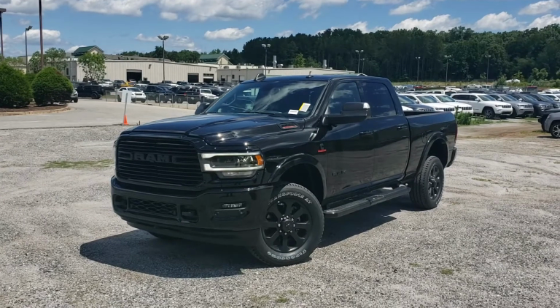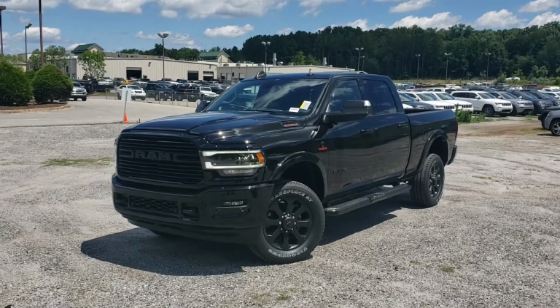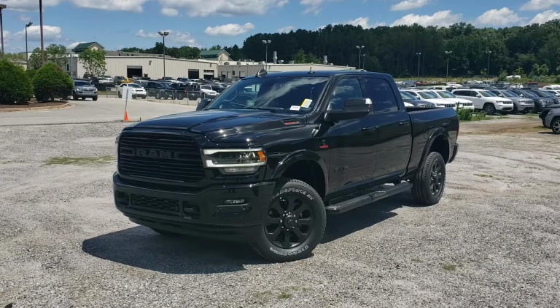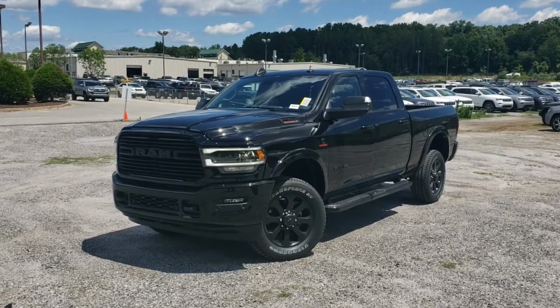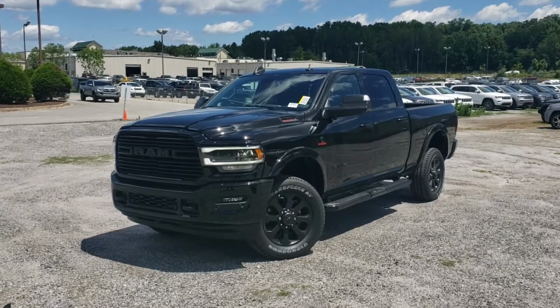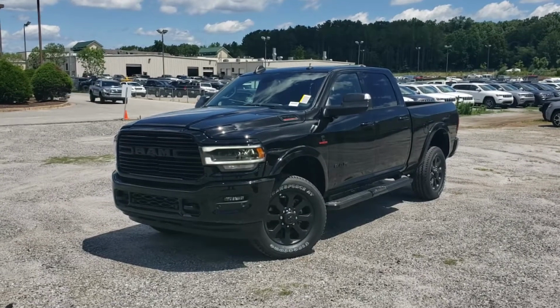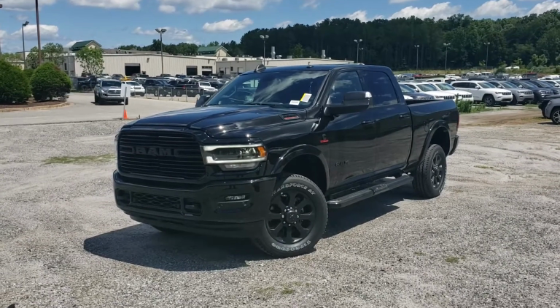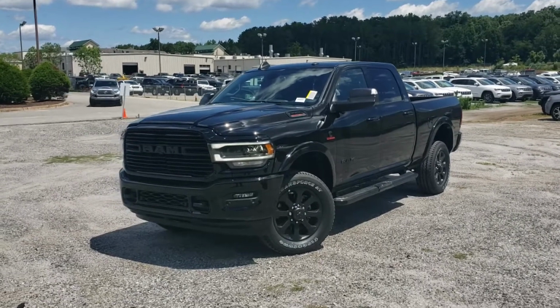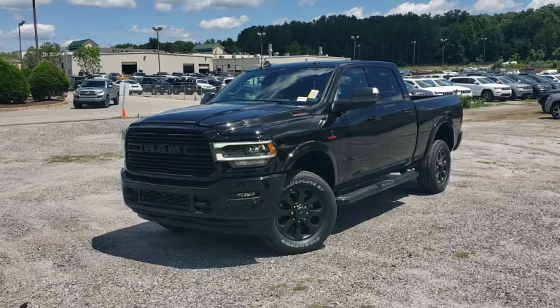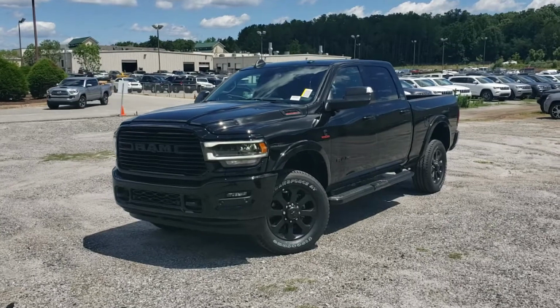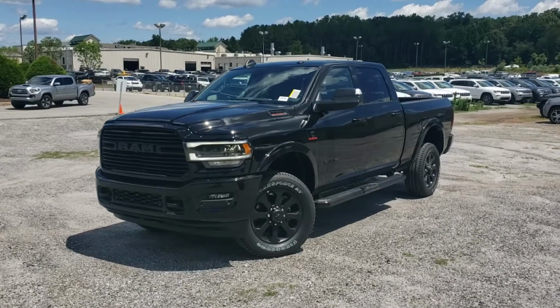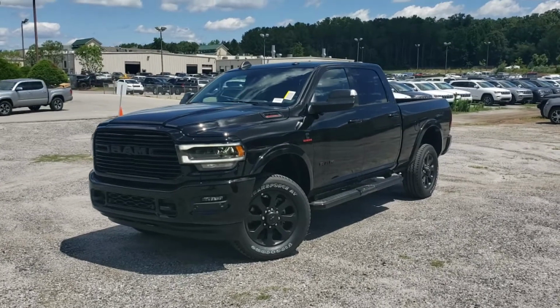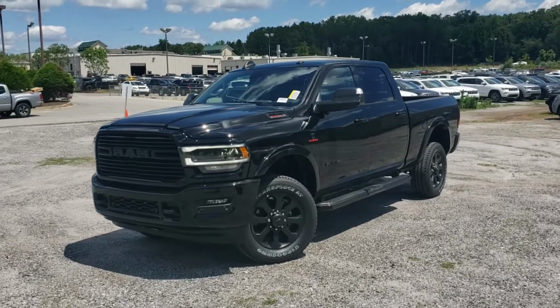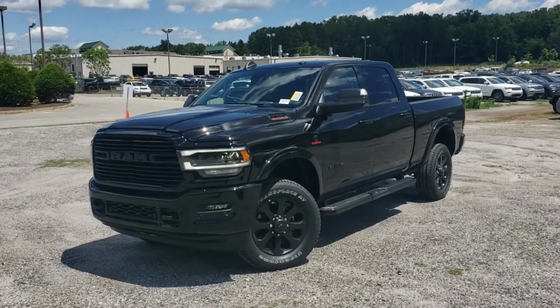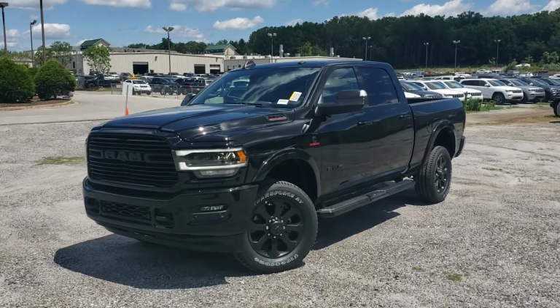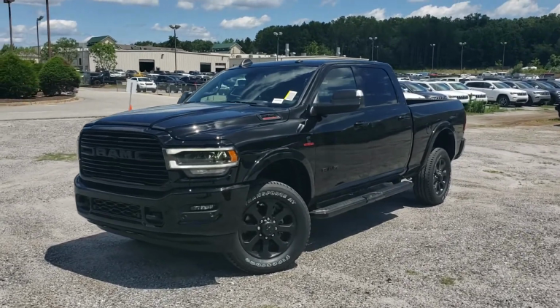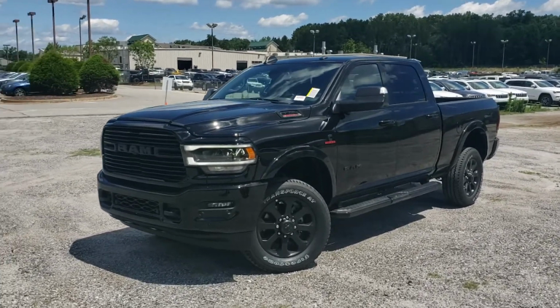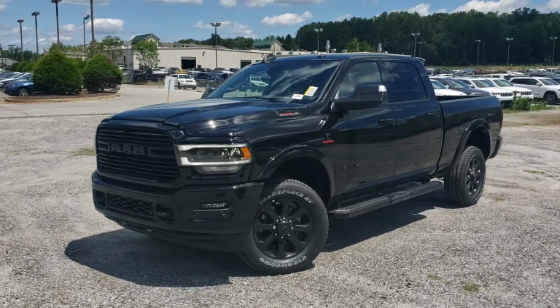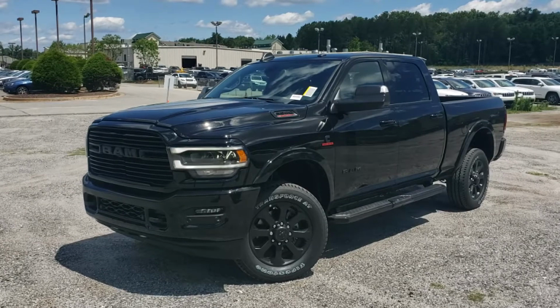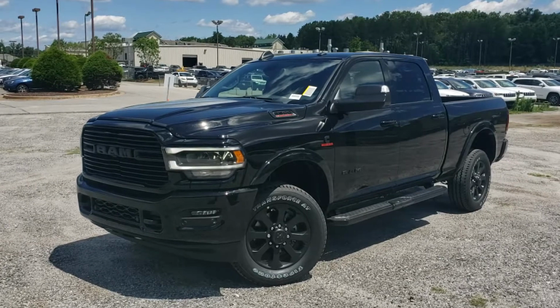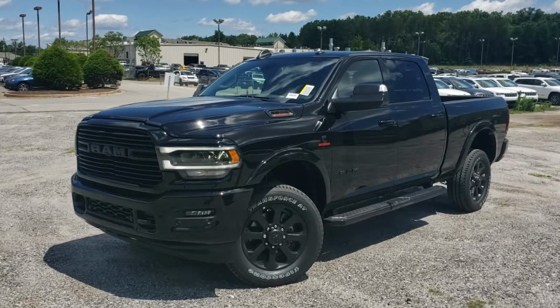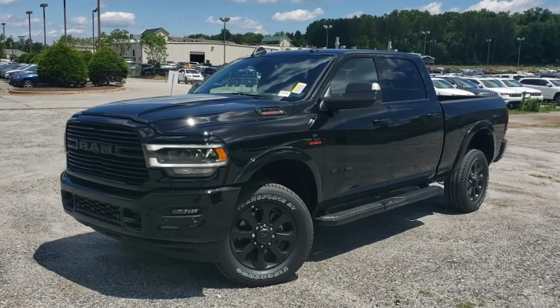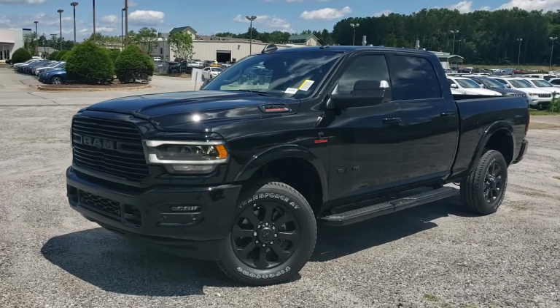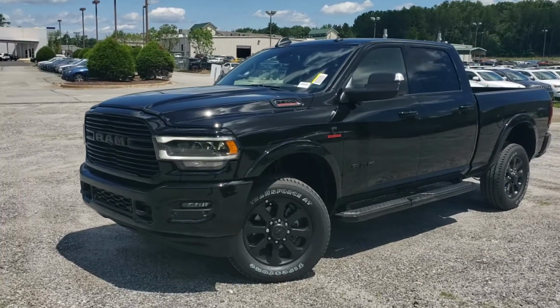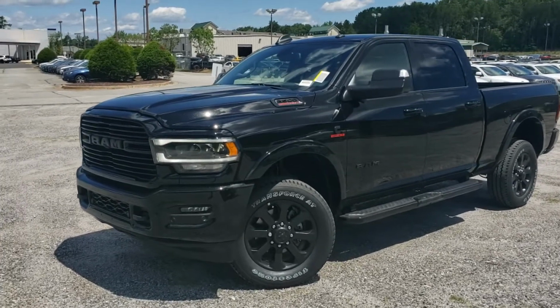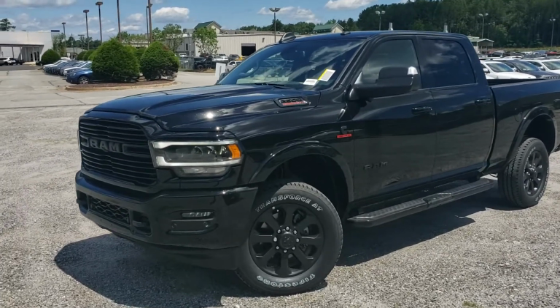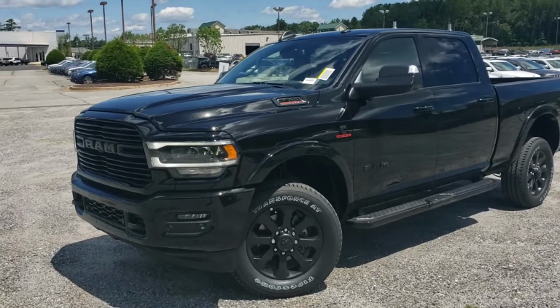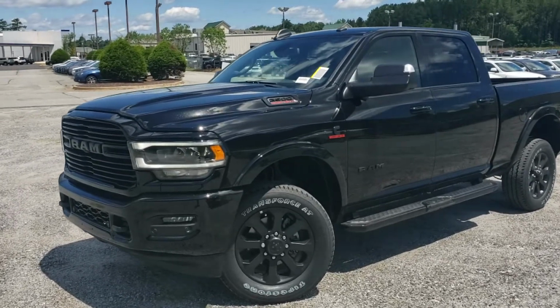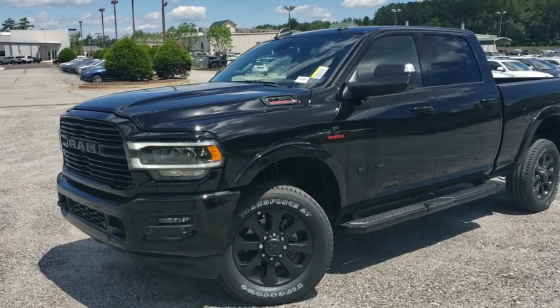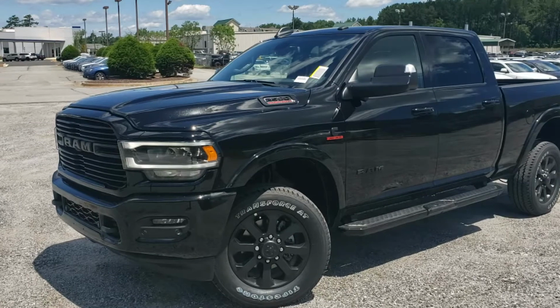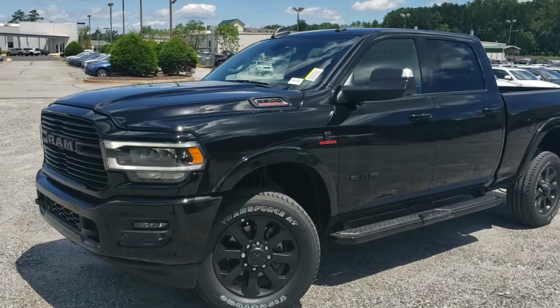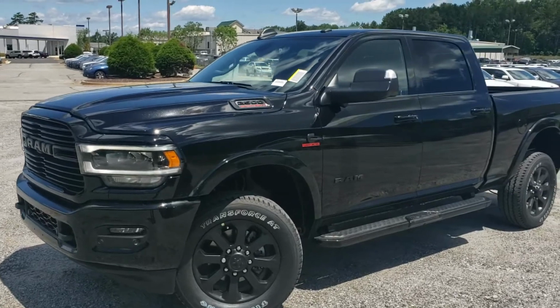Good afternoon, Tyler here at Troncalli with this brand new 2019 Ram 2500 Laramie. This one, as you can see, has the black appearance group on it — so you've got a blacked-out grille, black wheels. It's just a really sharp truck.